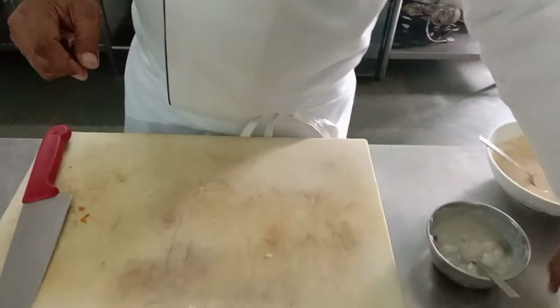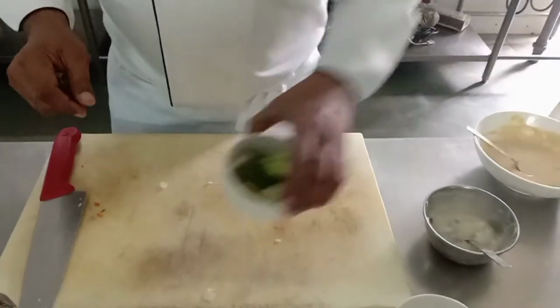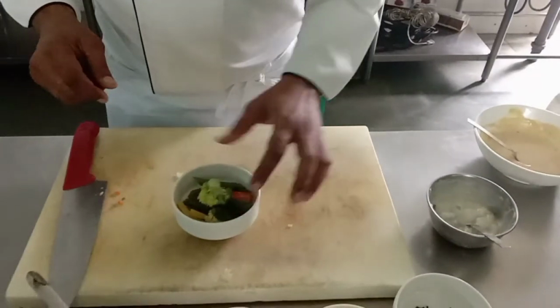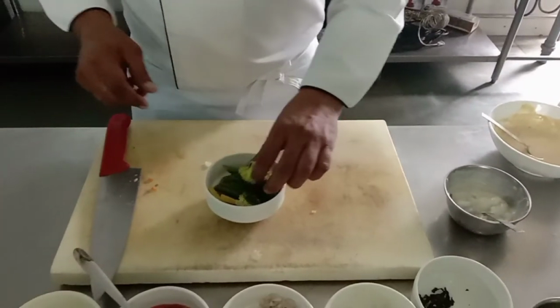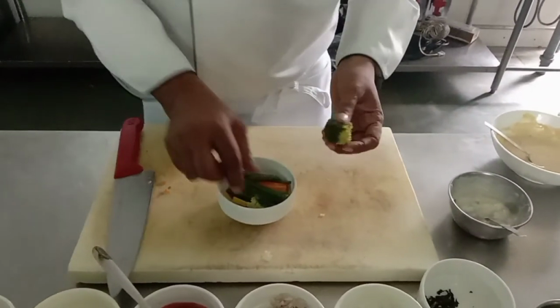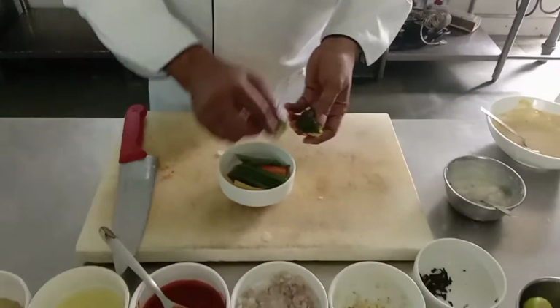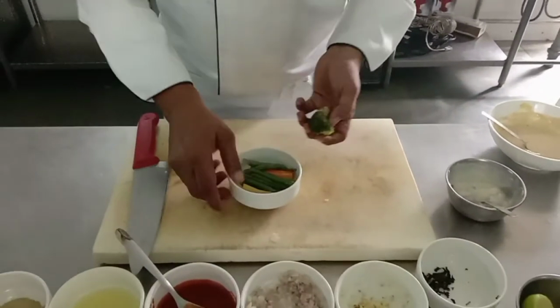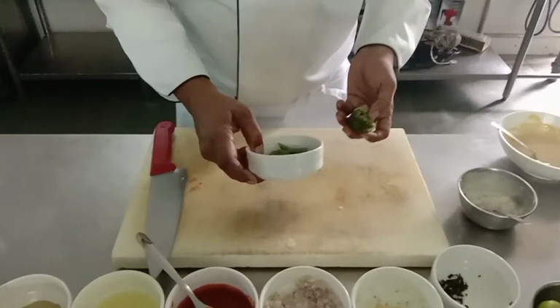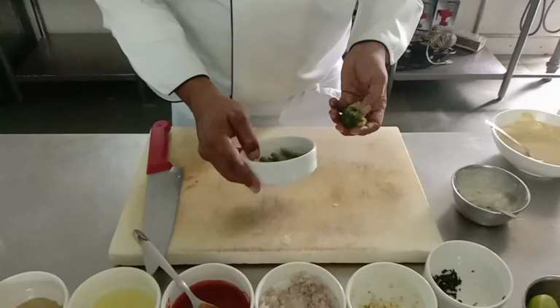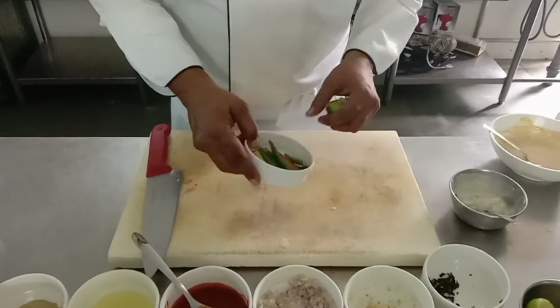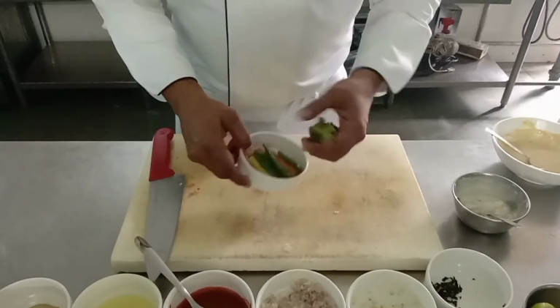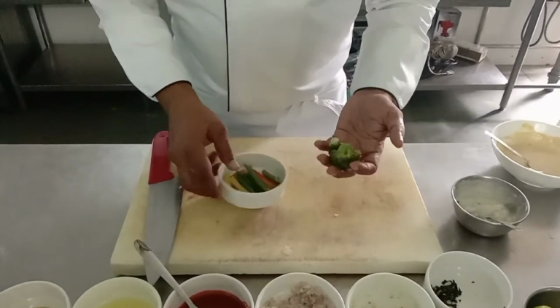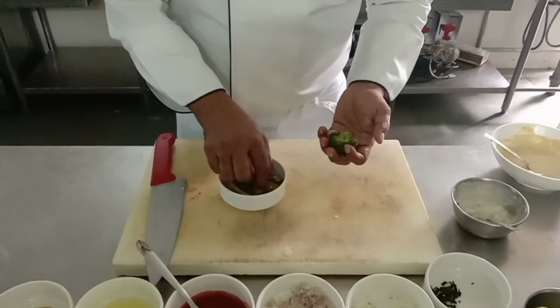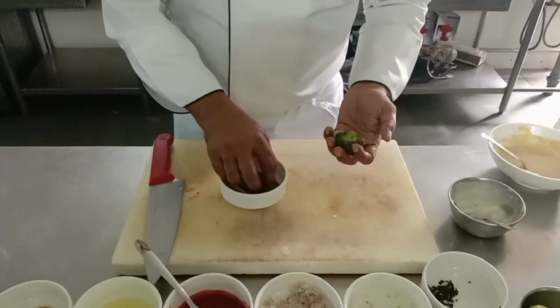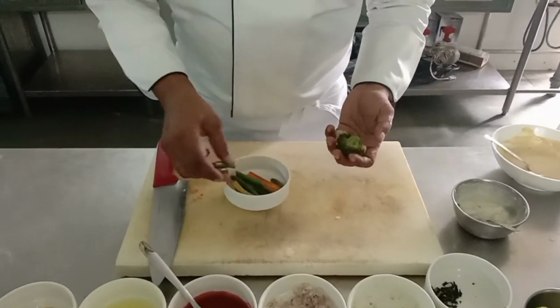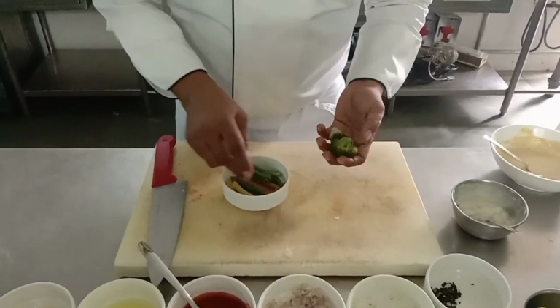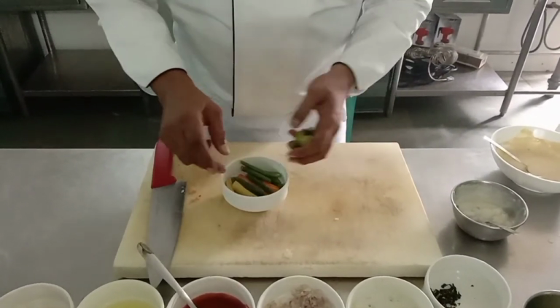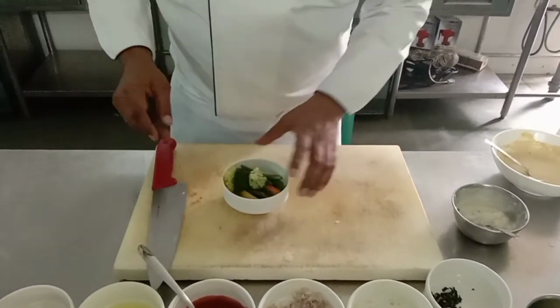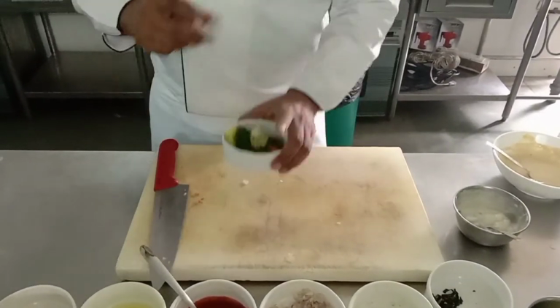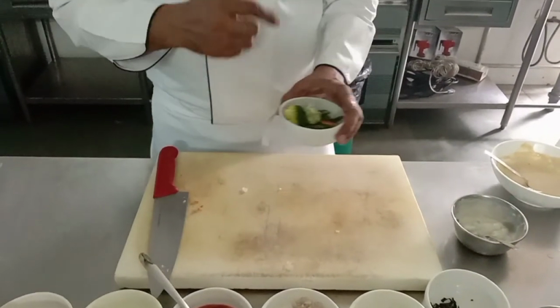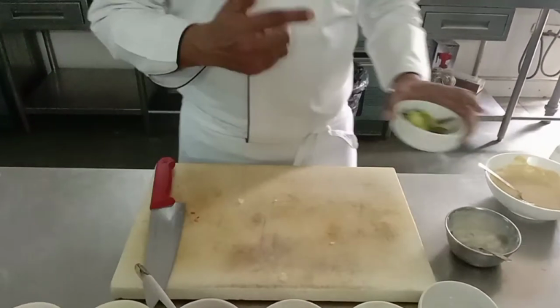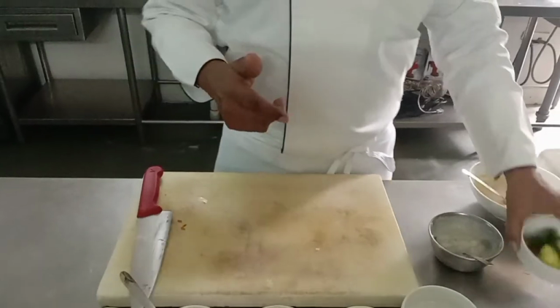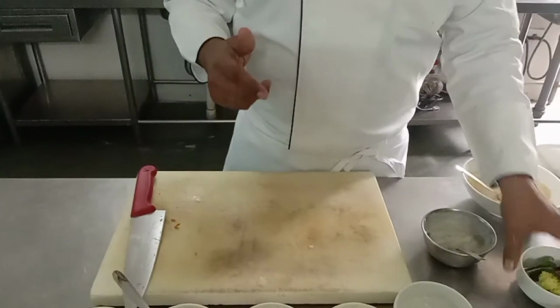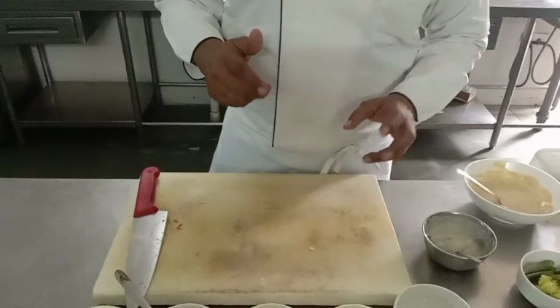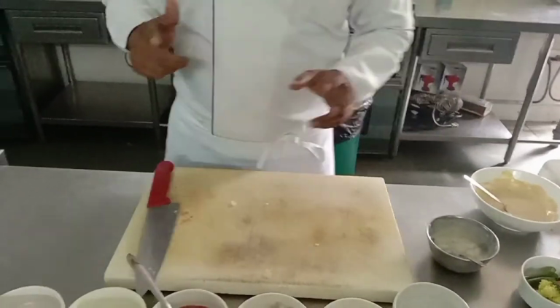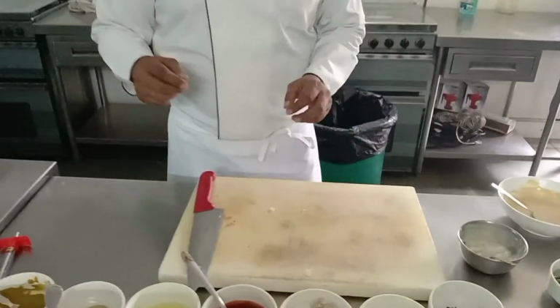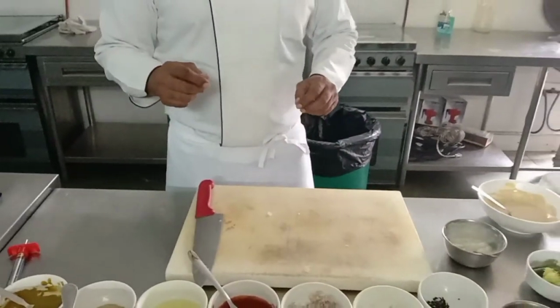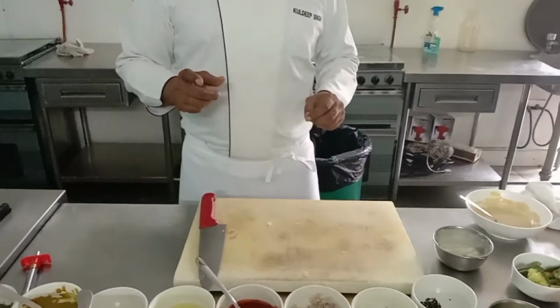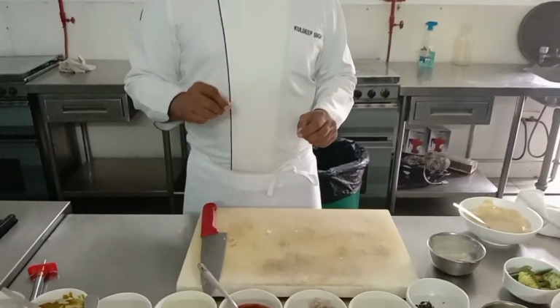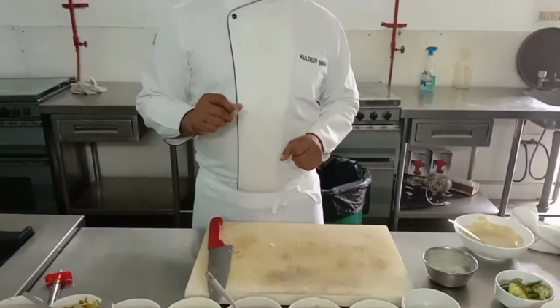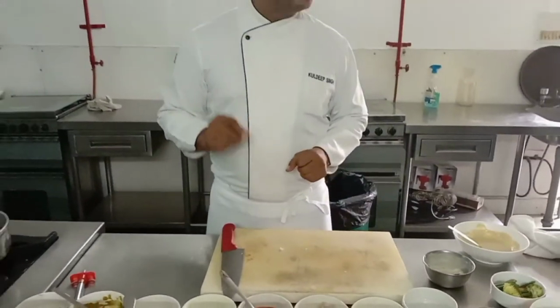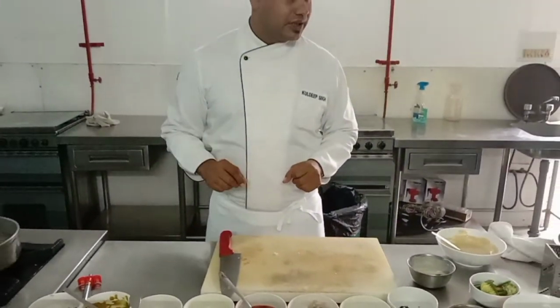I have already blanched the vegetables. In this preparation I have broccoli, beans, carrot, and zucchini, which will go with the main course — that is steam basa.